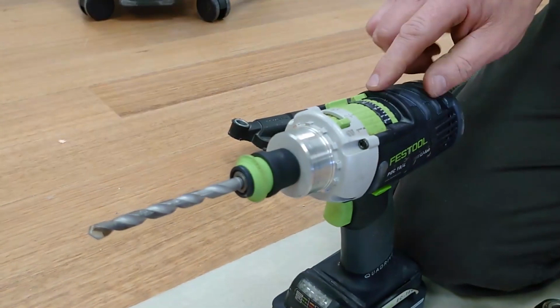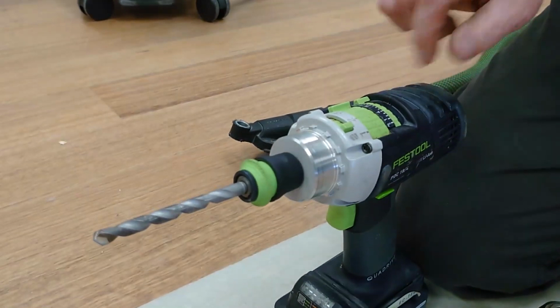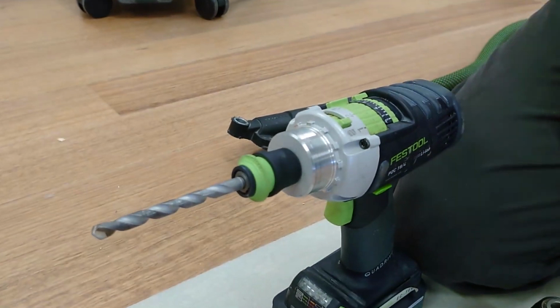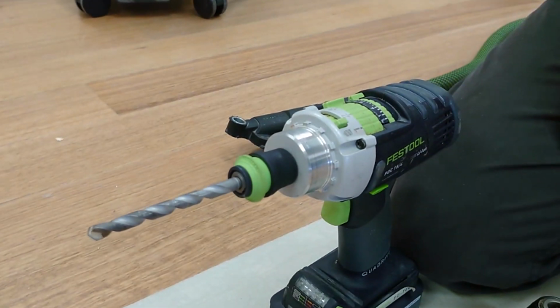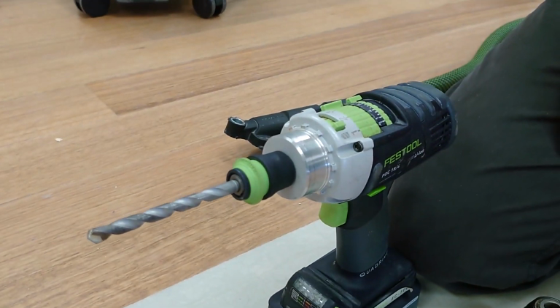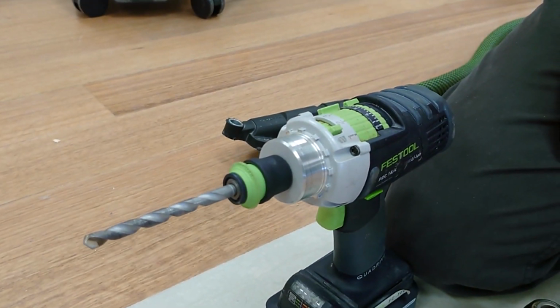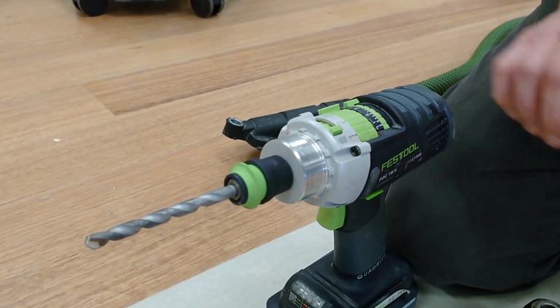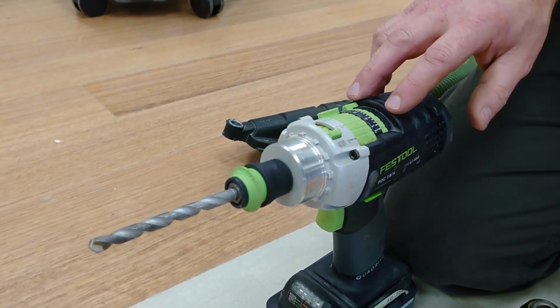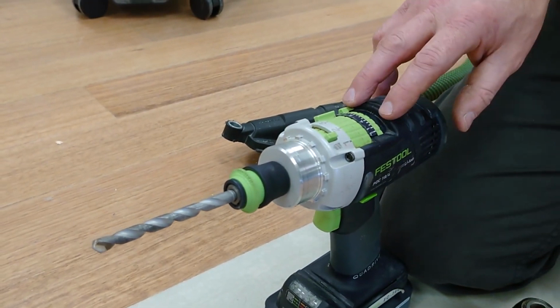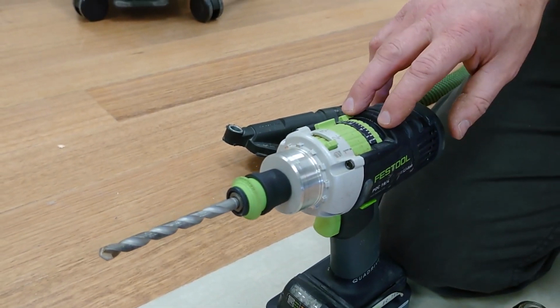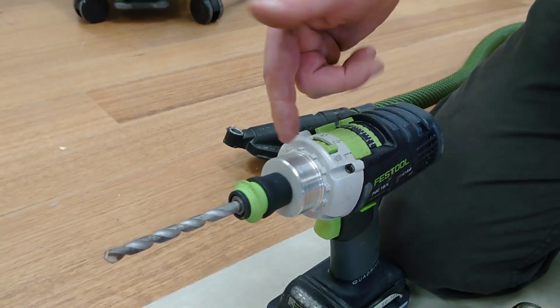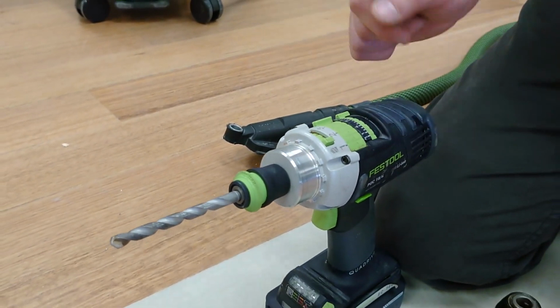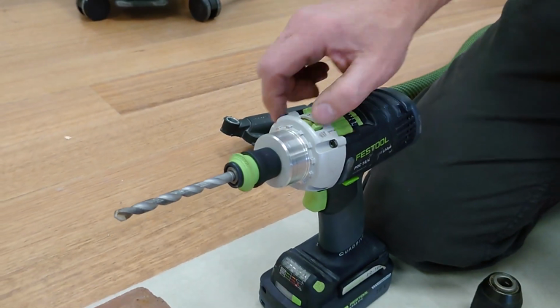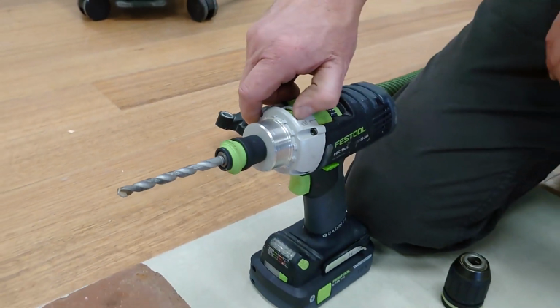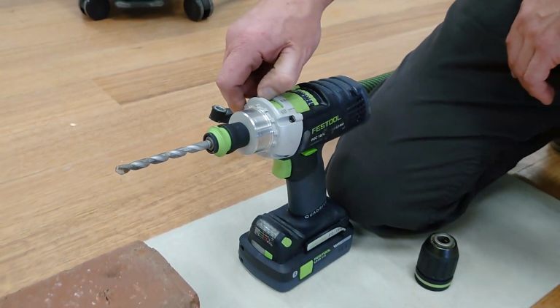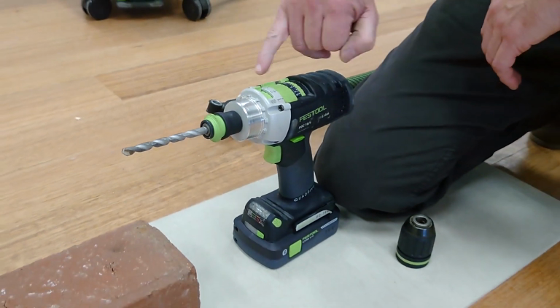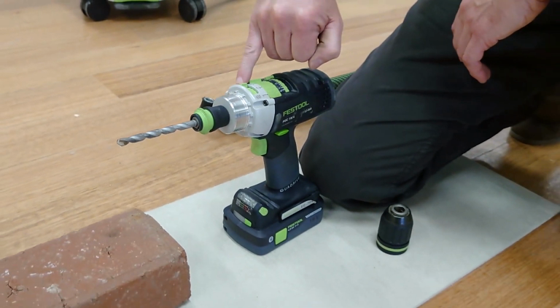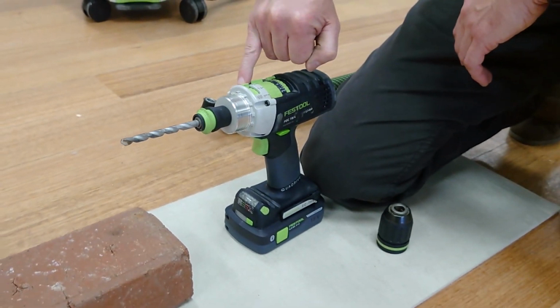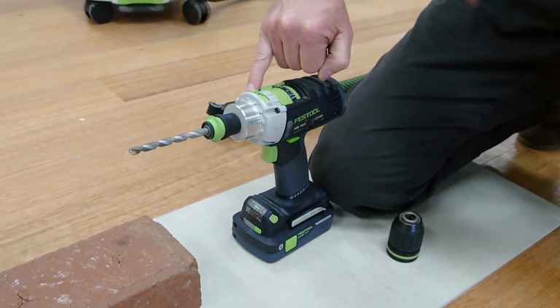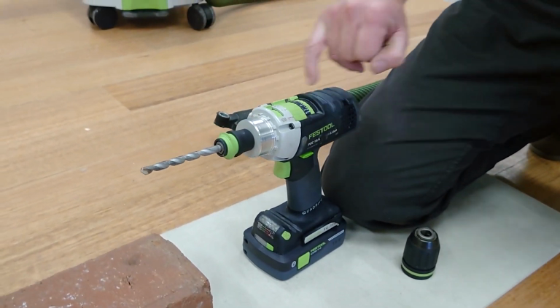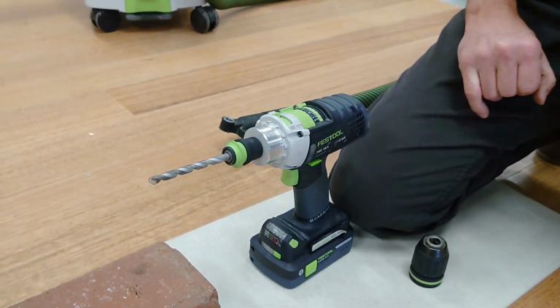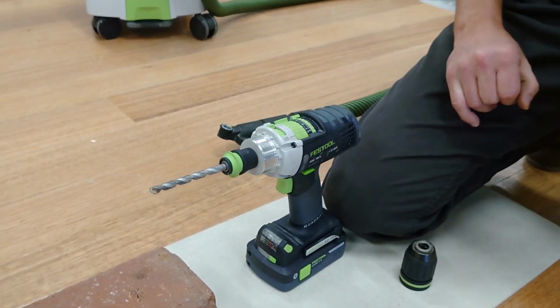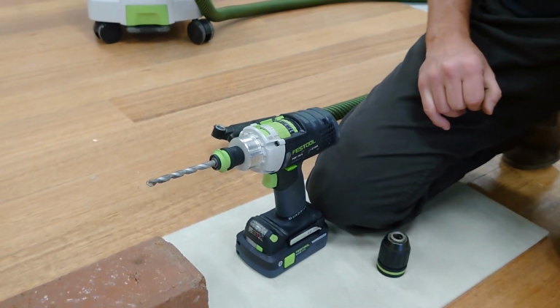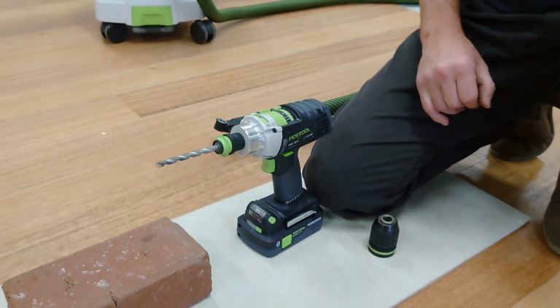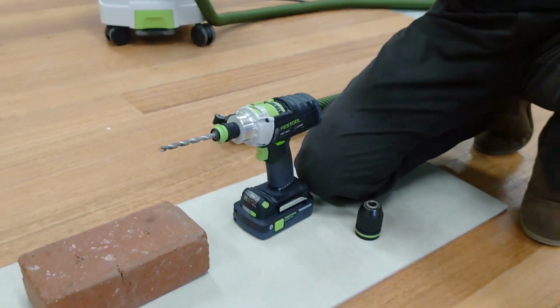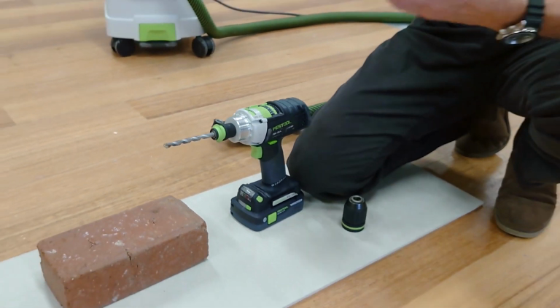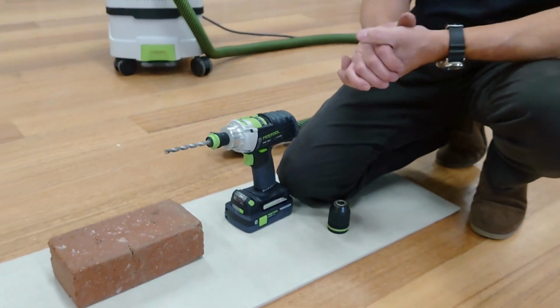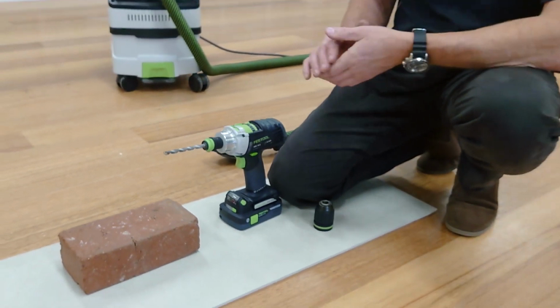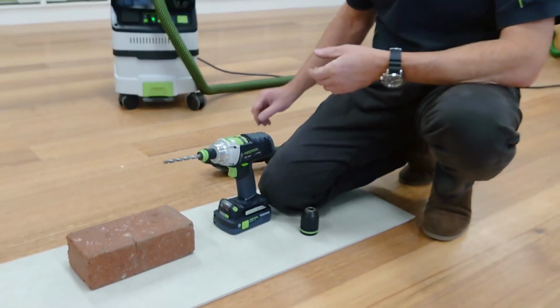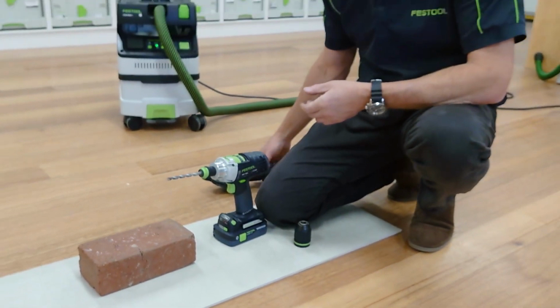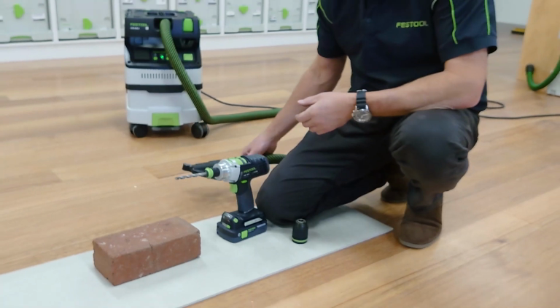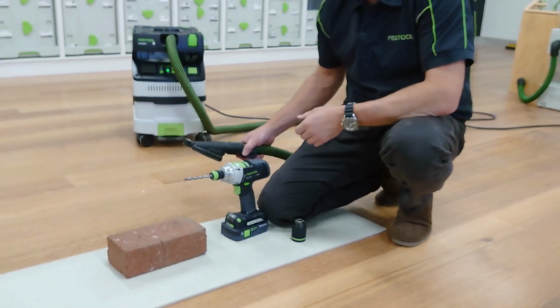We're going to have this on the far left or far right setting and that'll be full torque mode. And of course we want to put it into percussion mode, which just enables you to do really quick drilling into masonry.